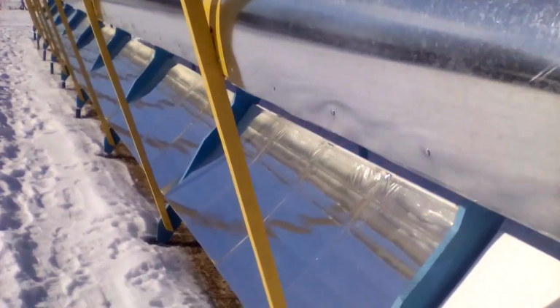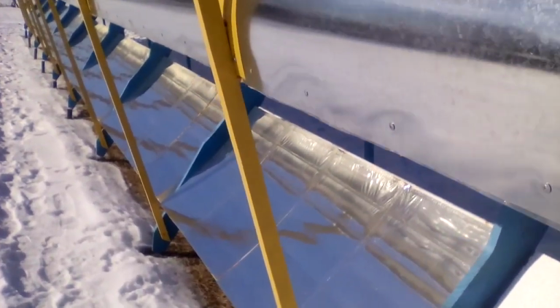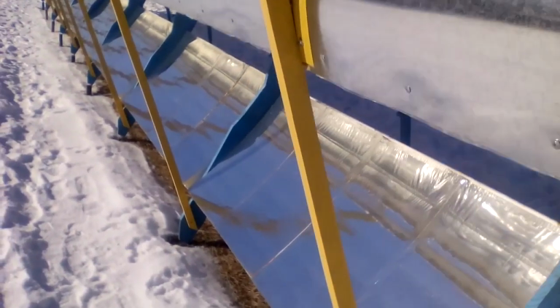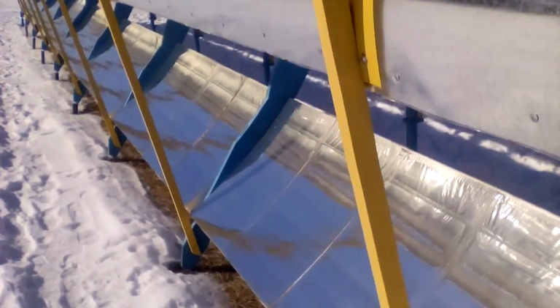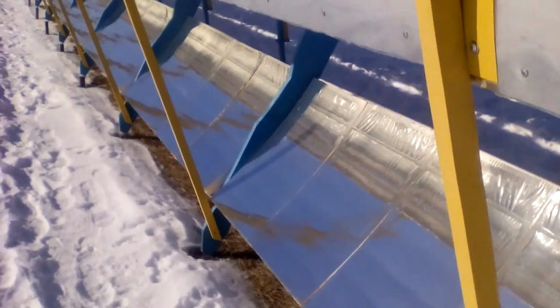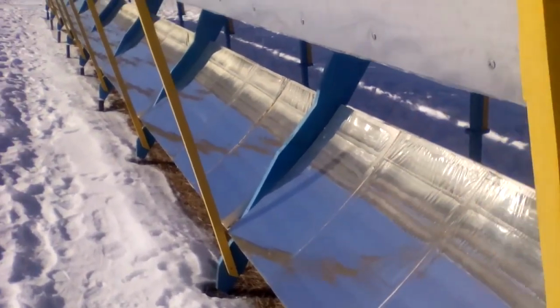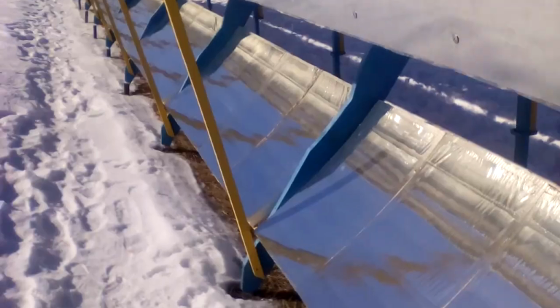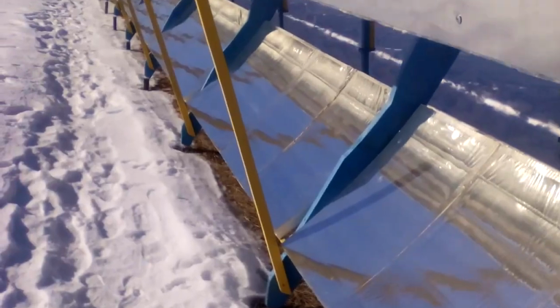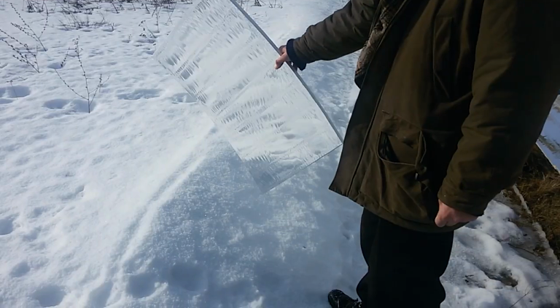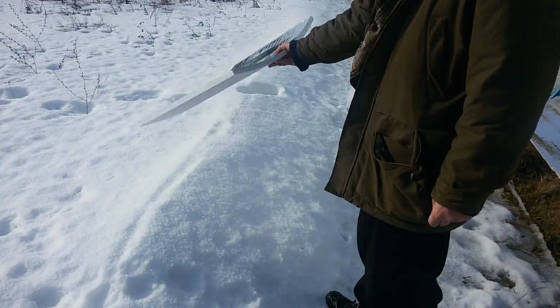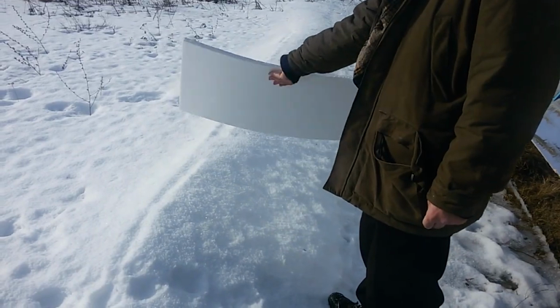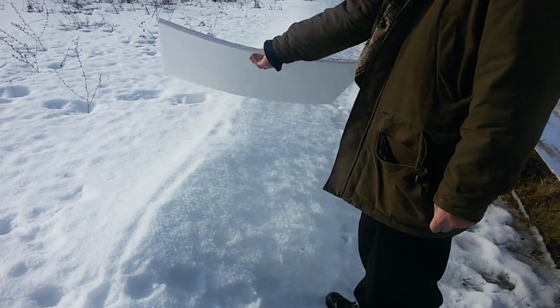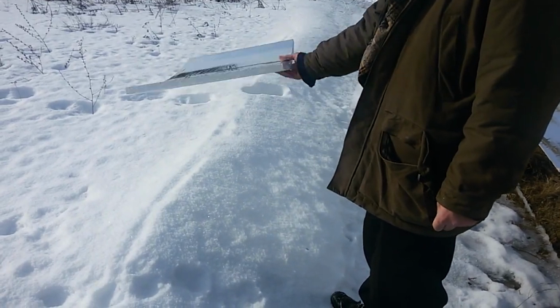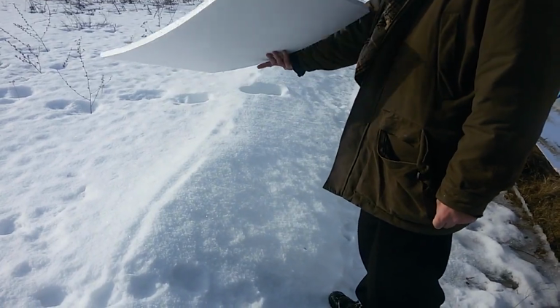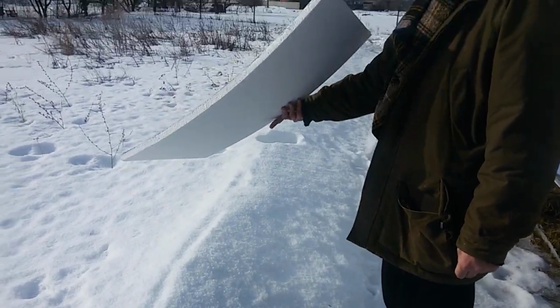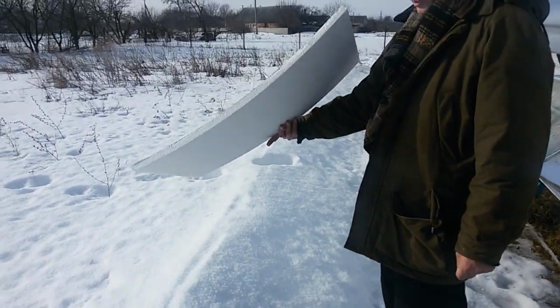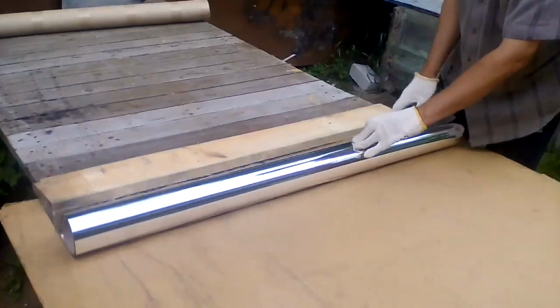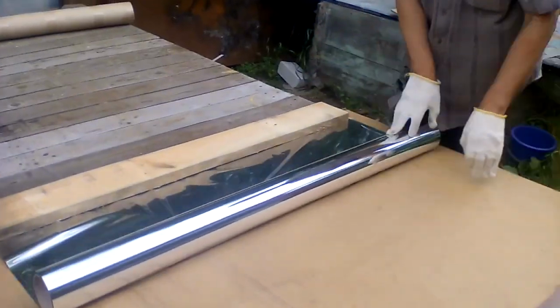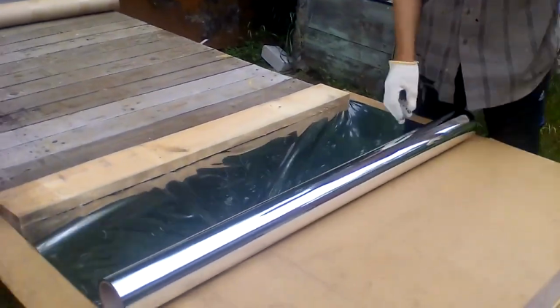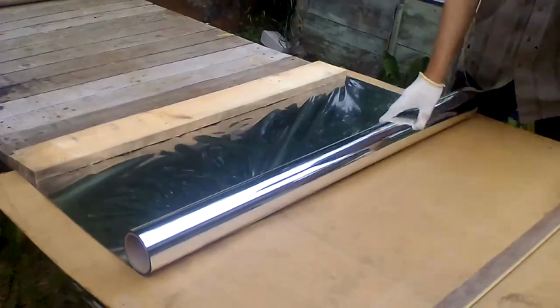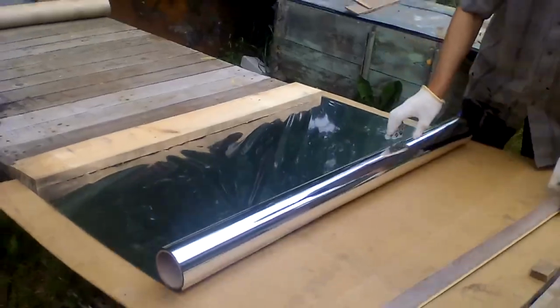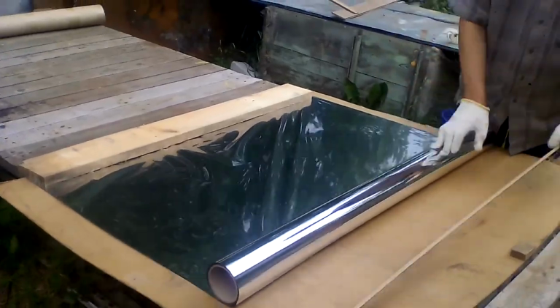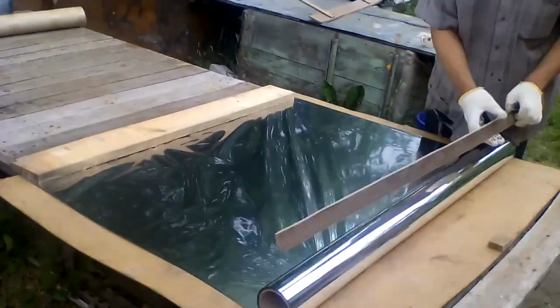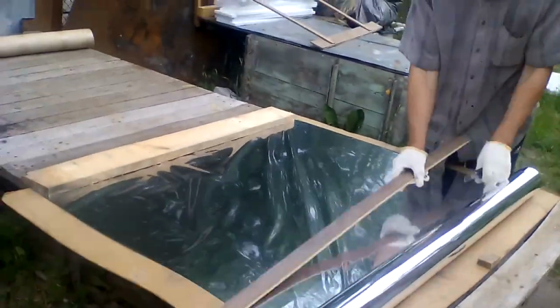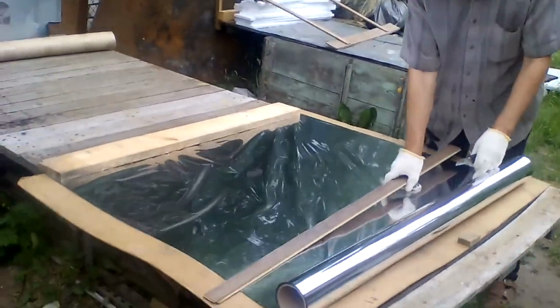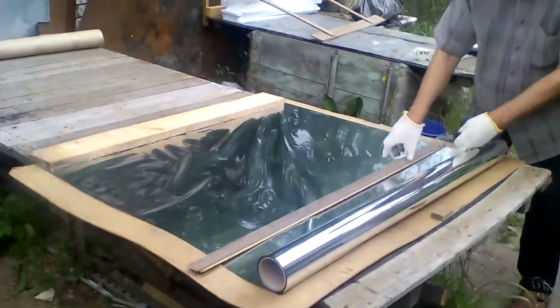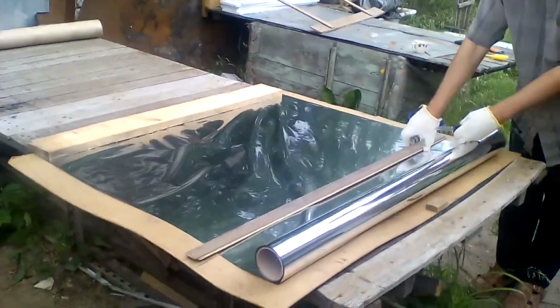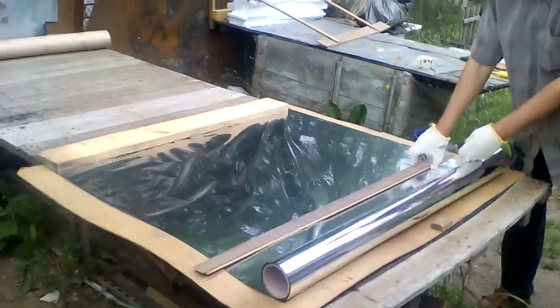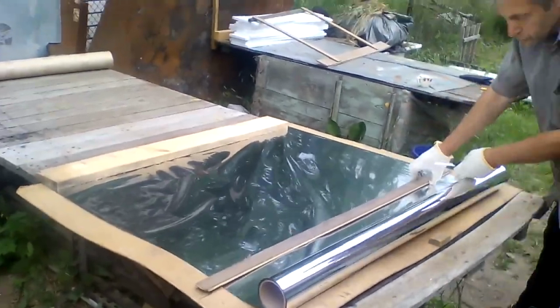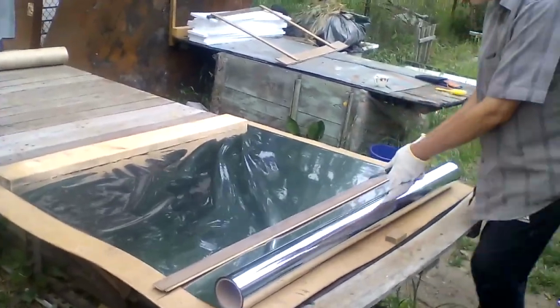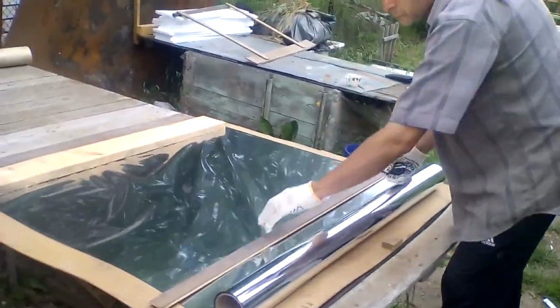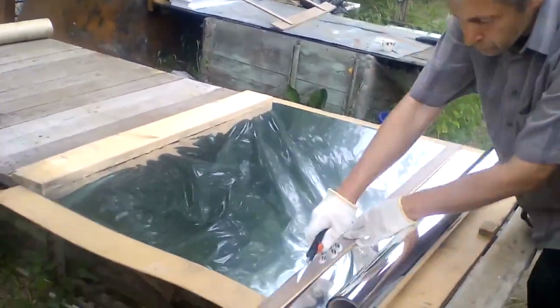Let me show you how I made these mirrors. A mirror is made of a sheet of expanded polystyrene and this cheap reflective film. Here I am cutting rectangles of the film to make the mirrors.